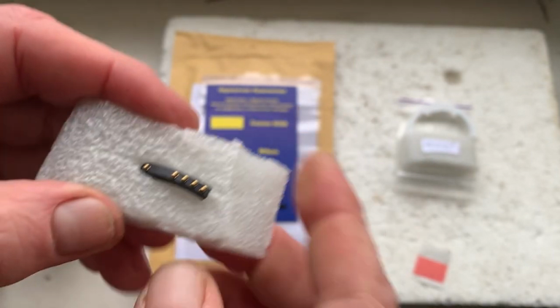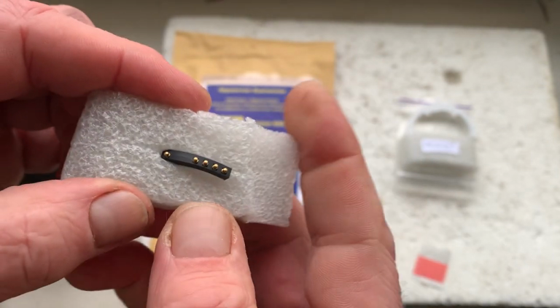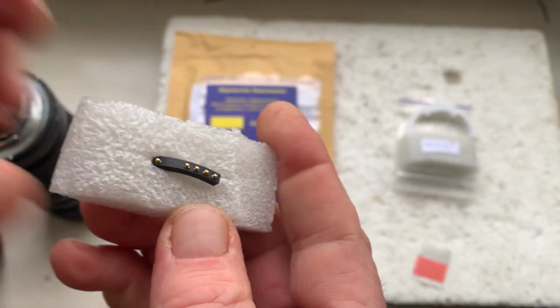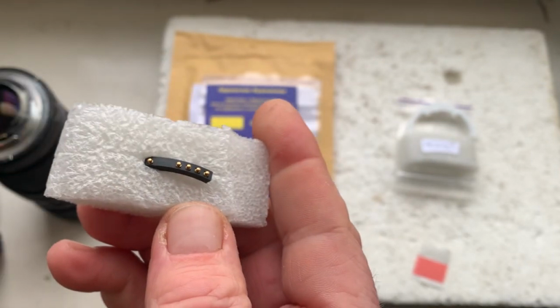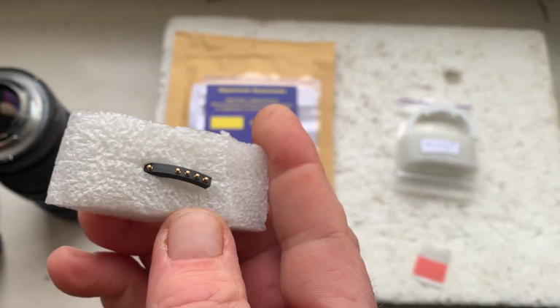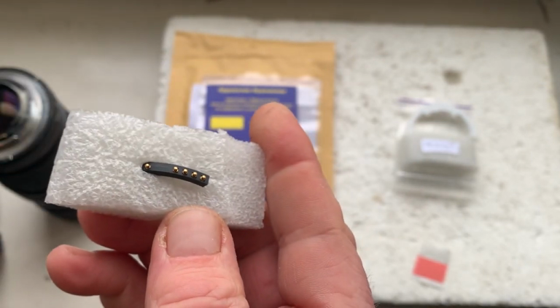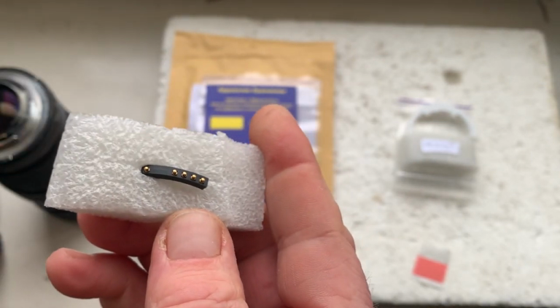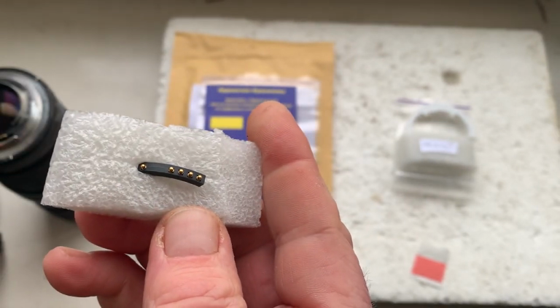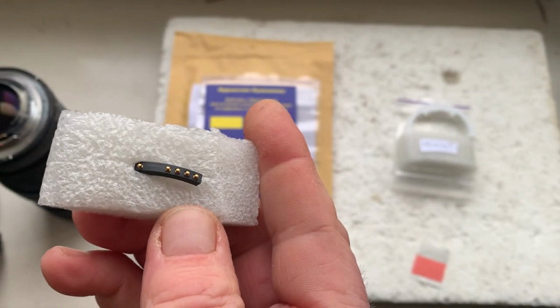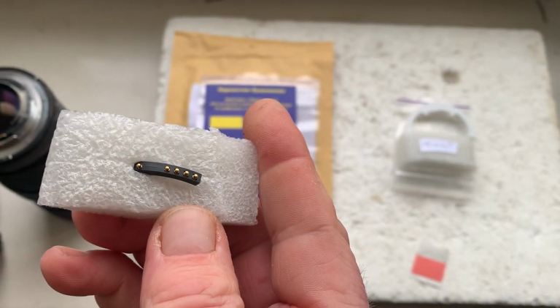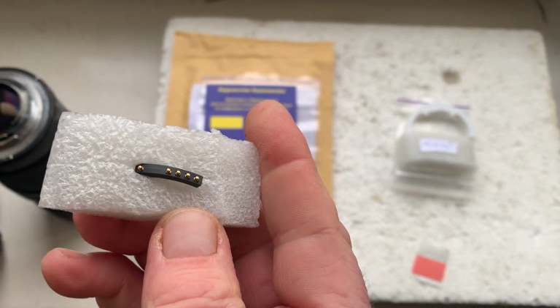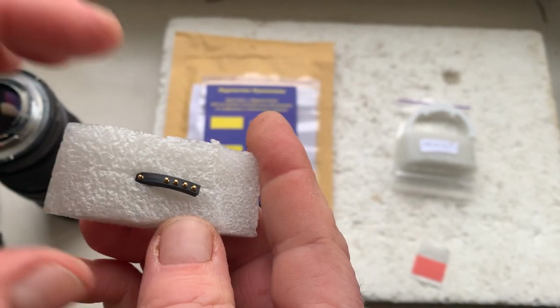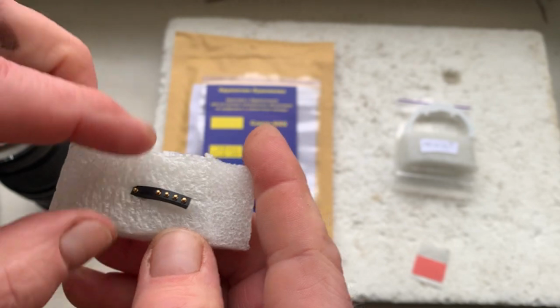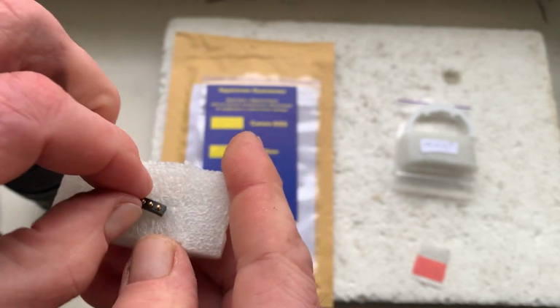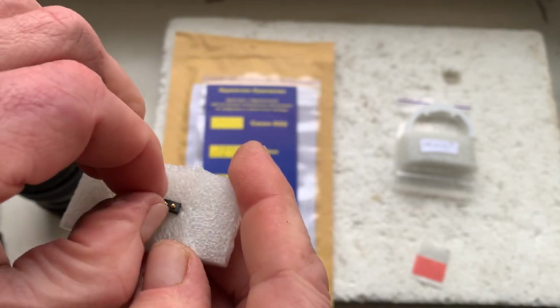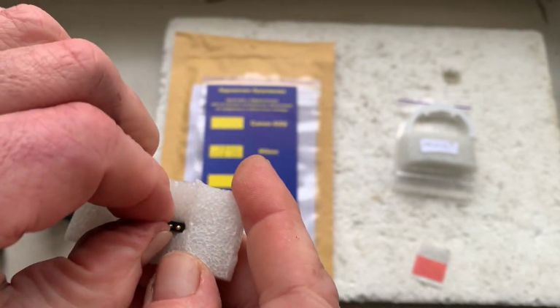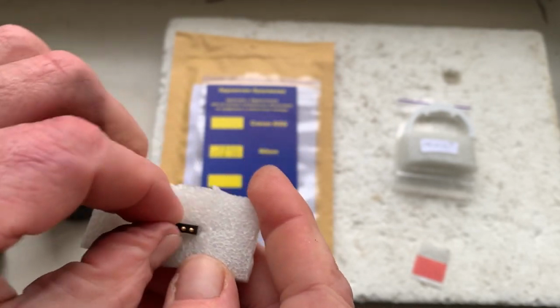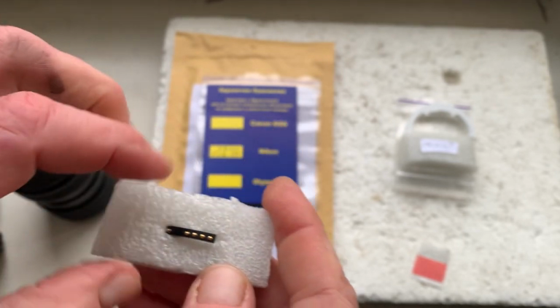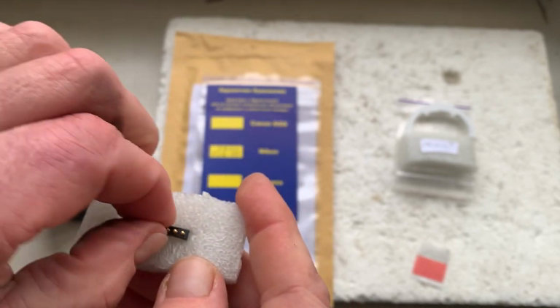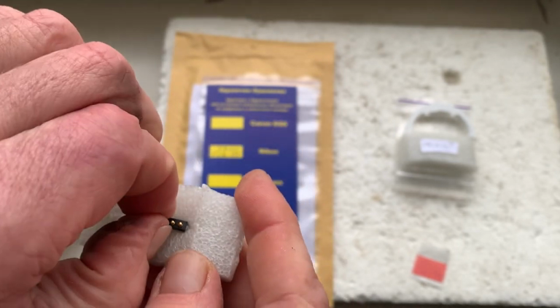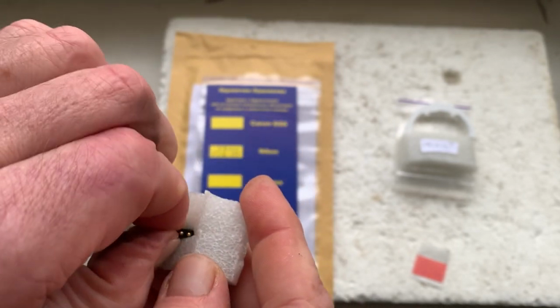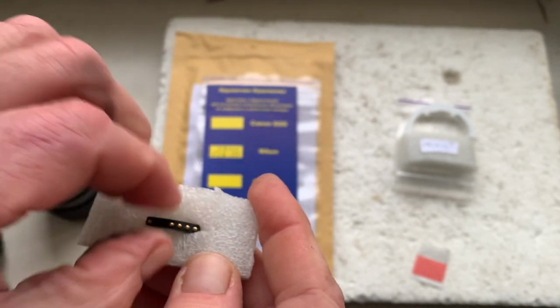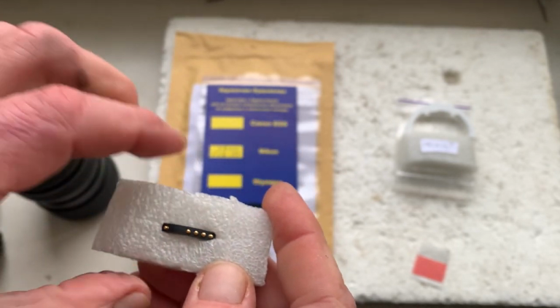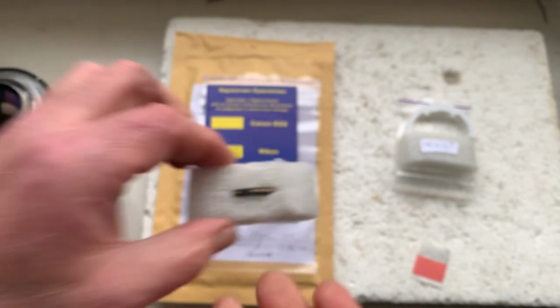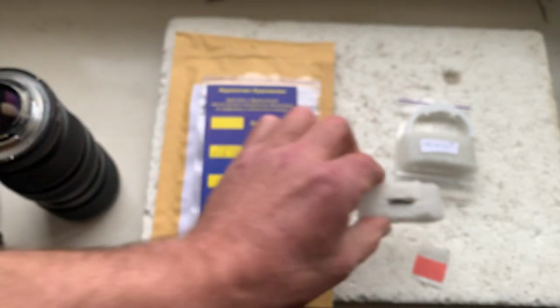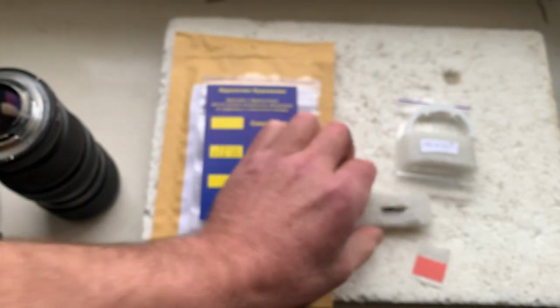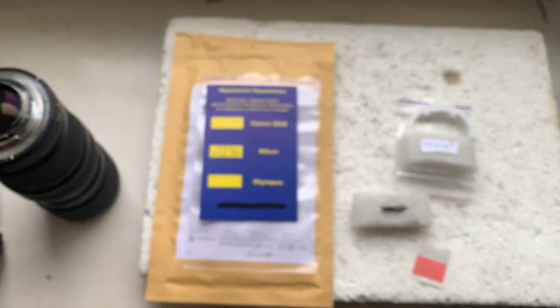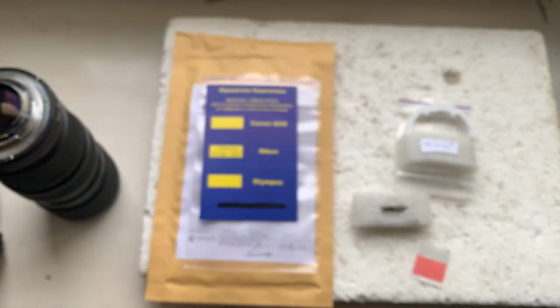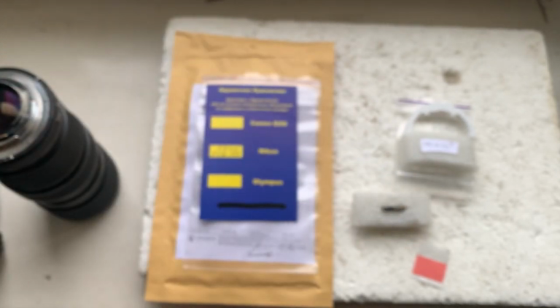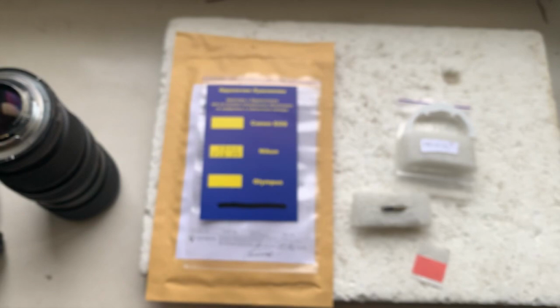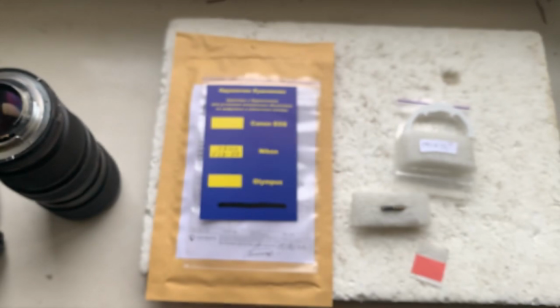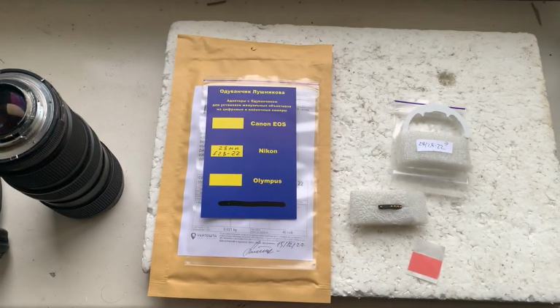Now I'll package your chip and send it to you today. Thank you for your purchase and thank you for your attention.